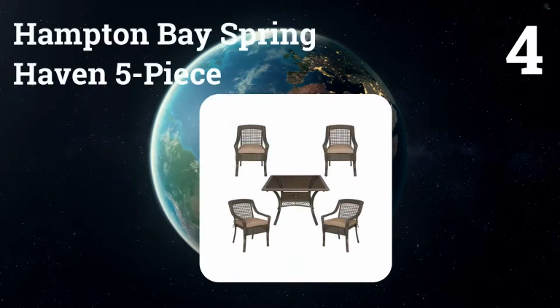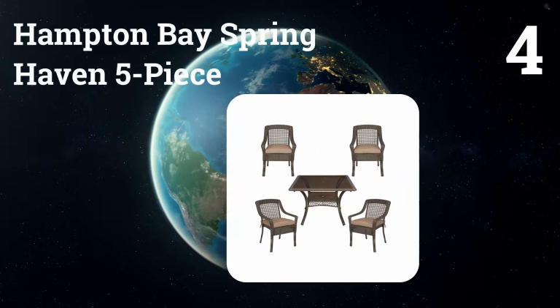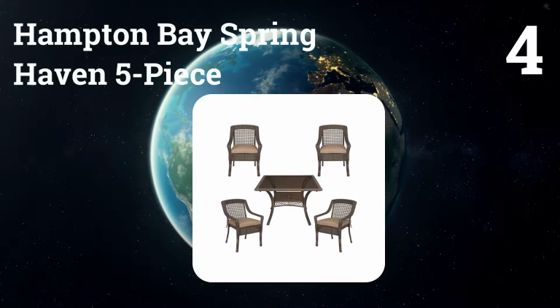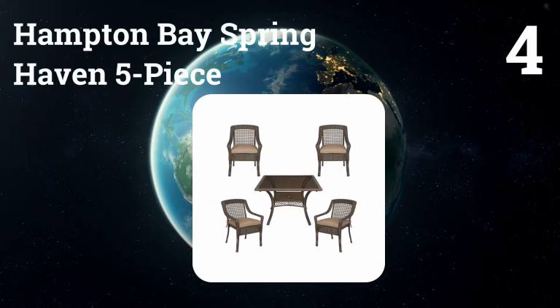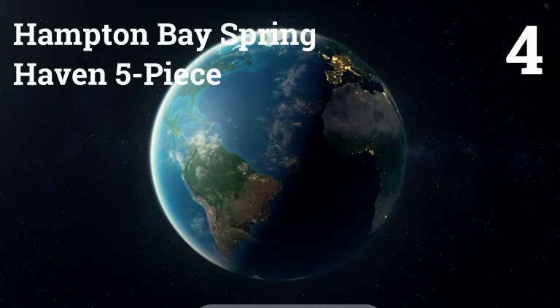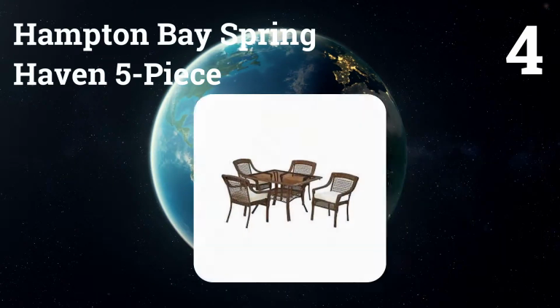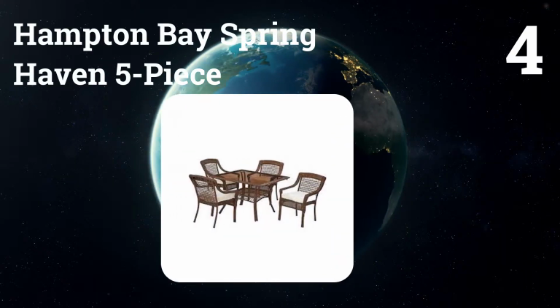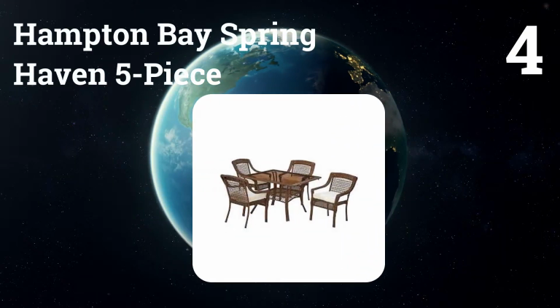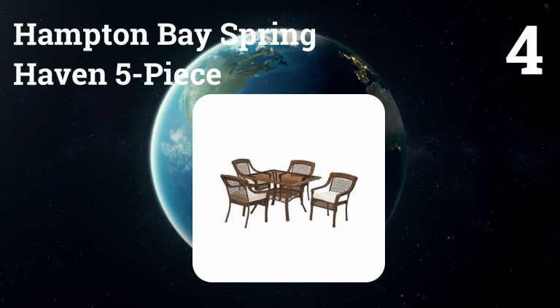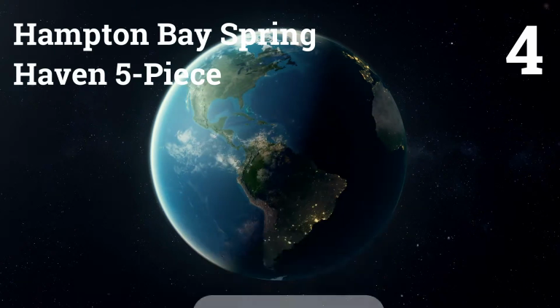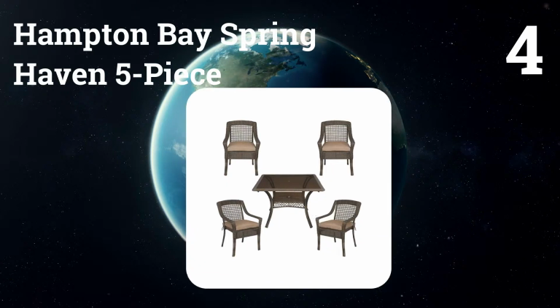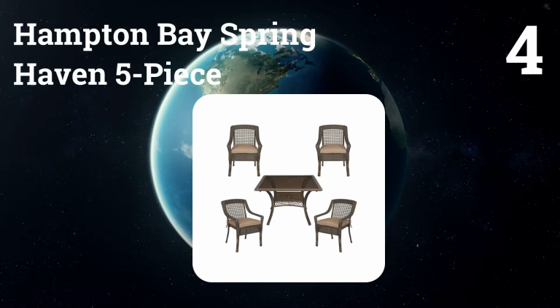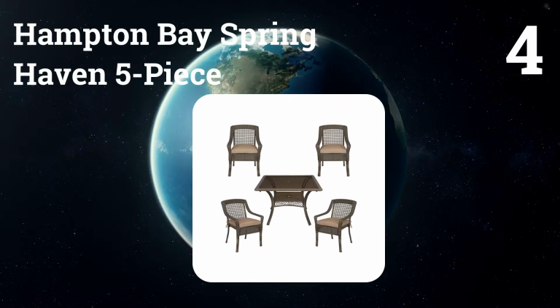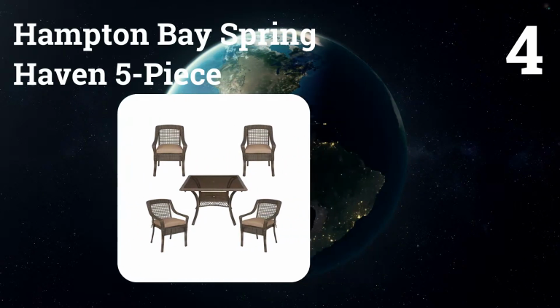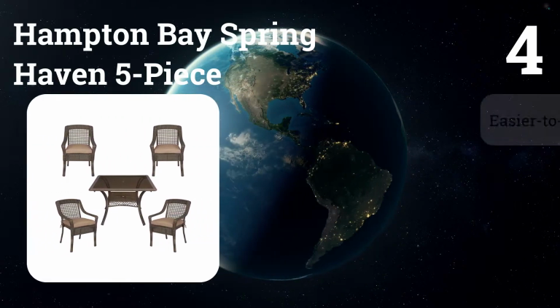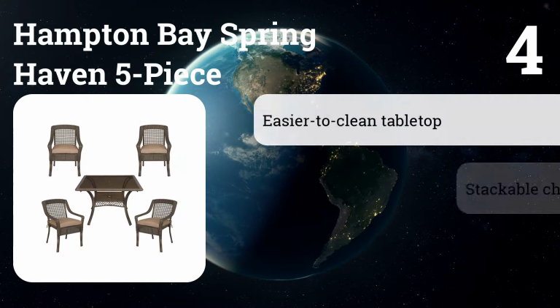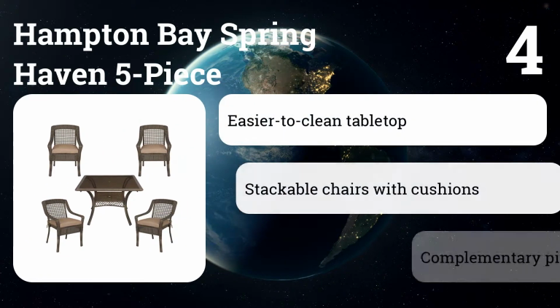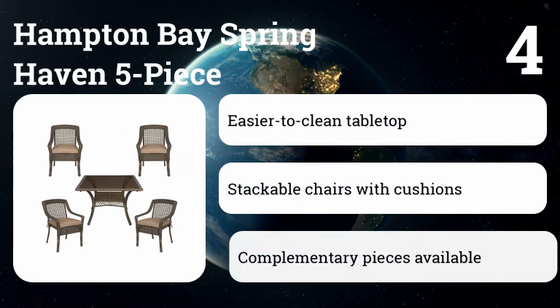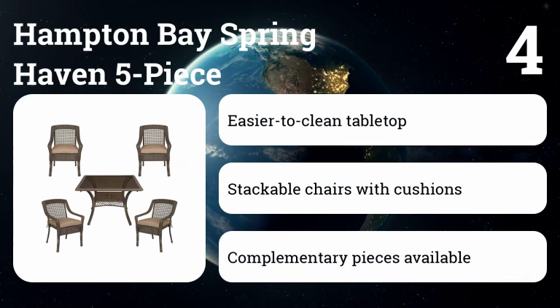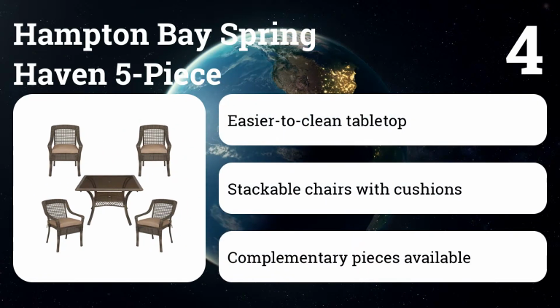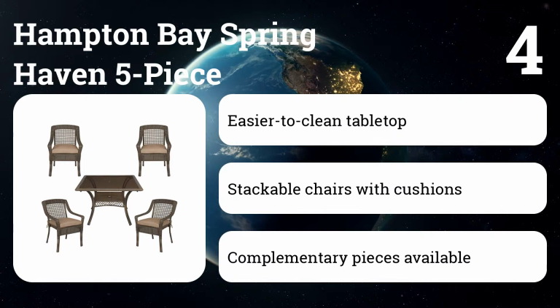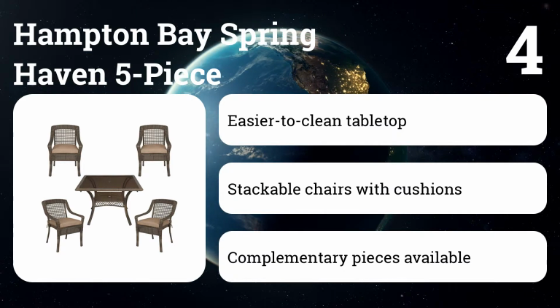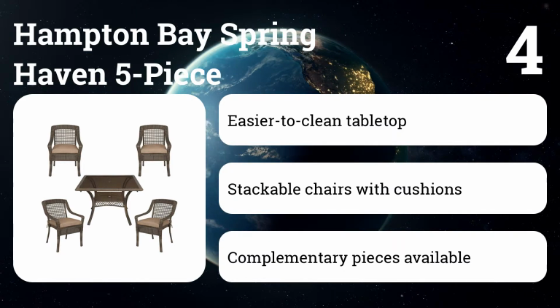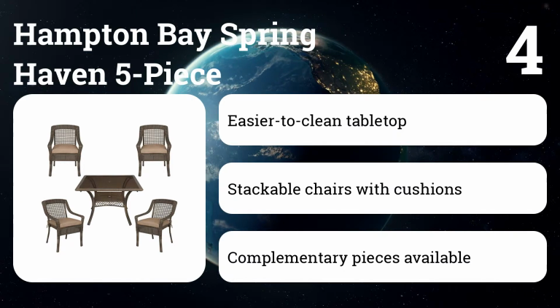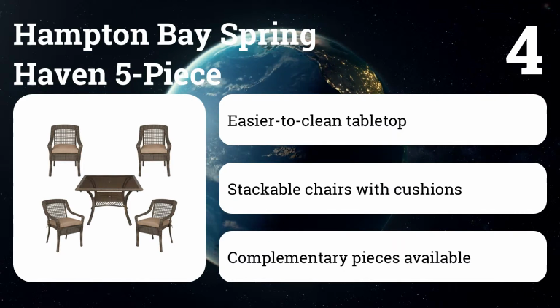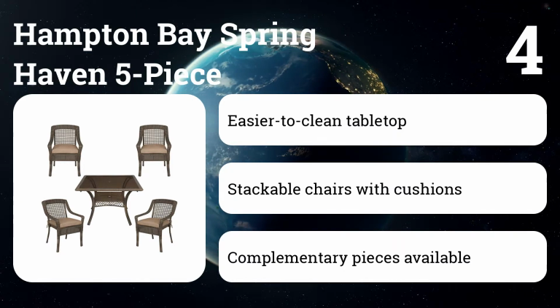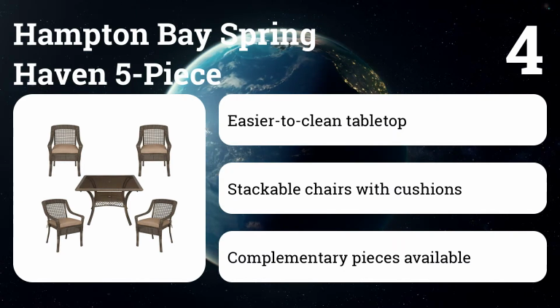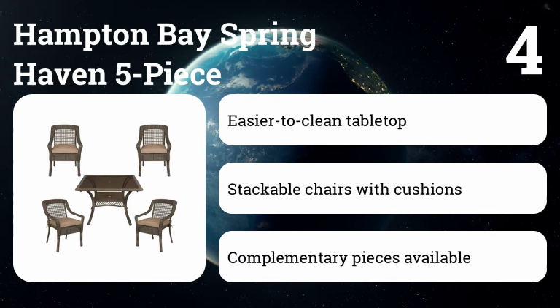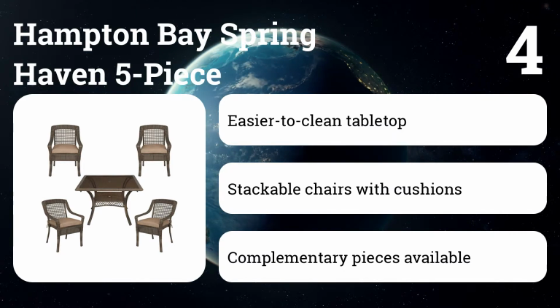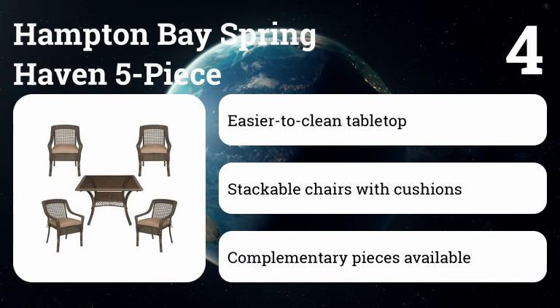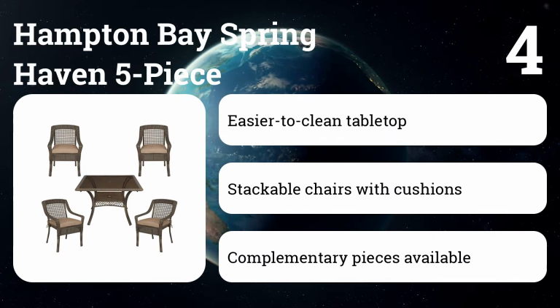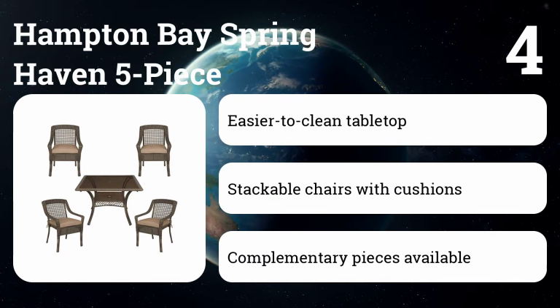Number four: Hampton Bay Spring Haven five-piece. This resin wicker set requires little upkeep and may be better for someone who prefers the look of wicker. We like the easy-to-clean glass table top, stackable chairs, and customizable cushions.